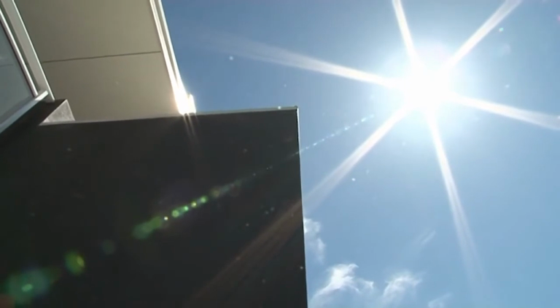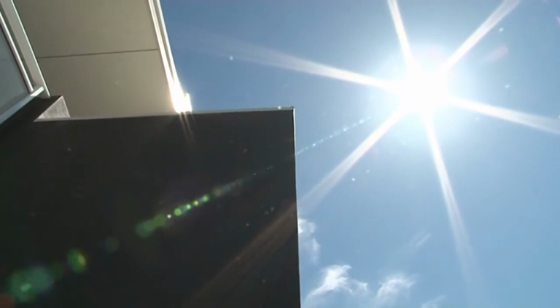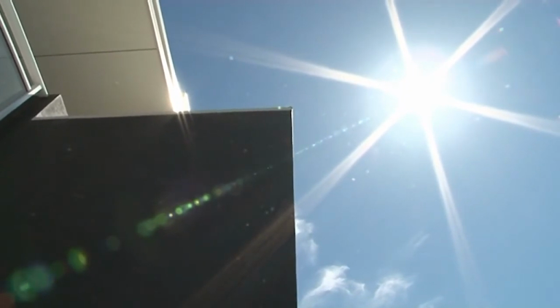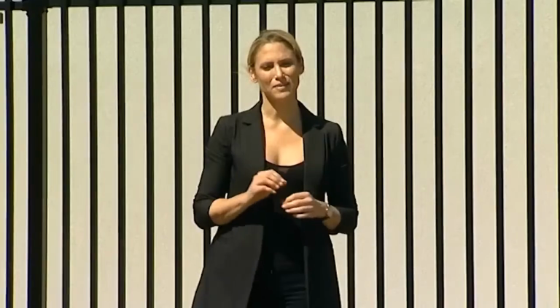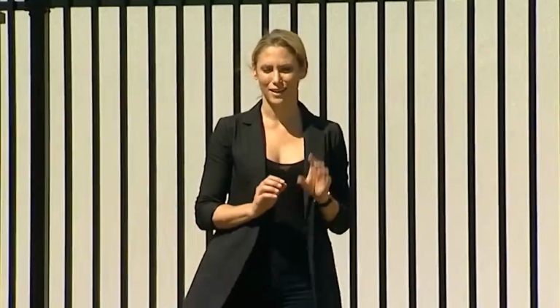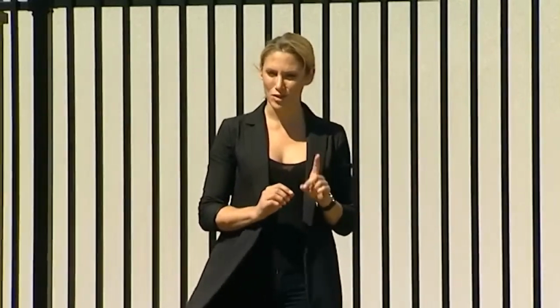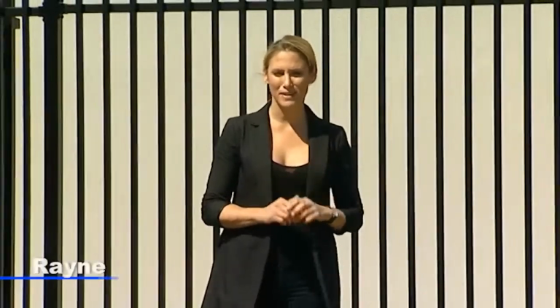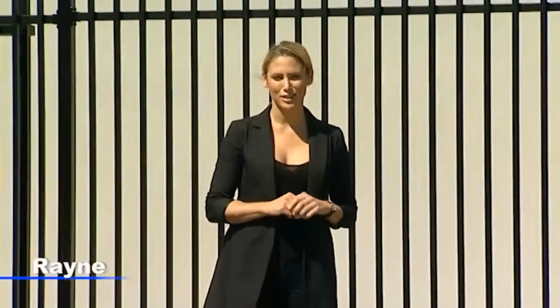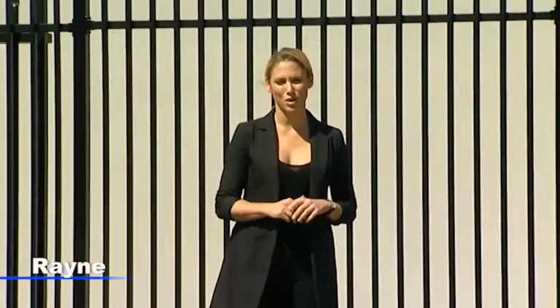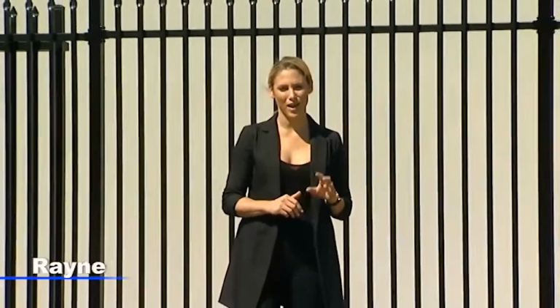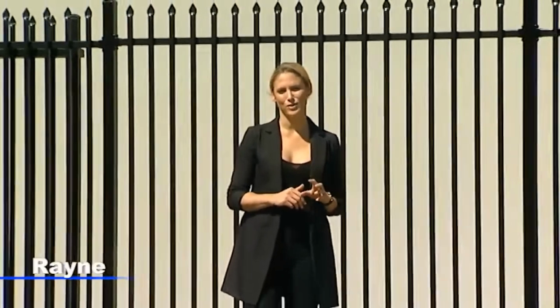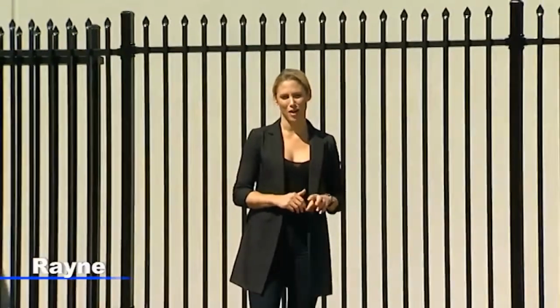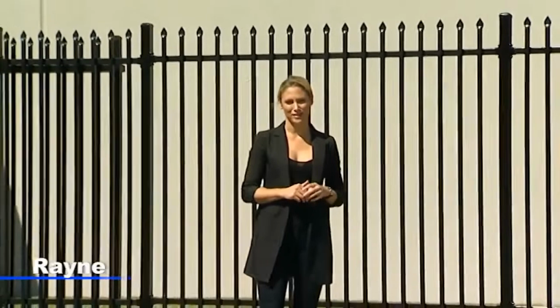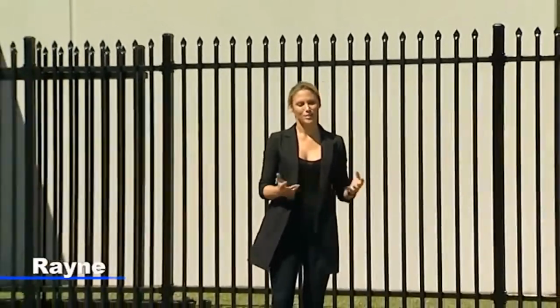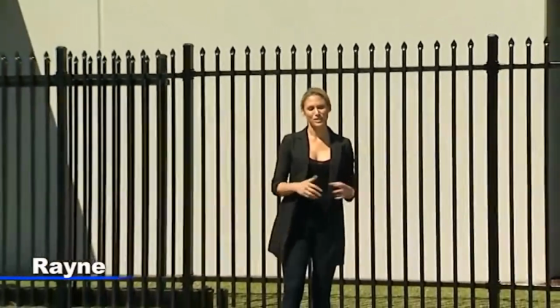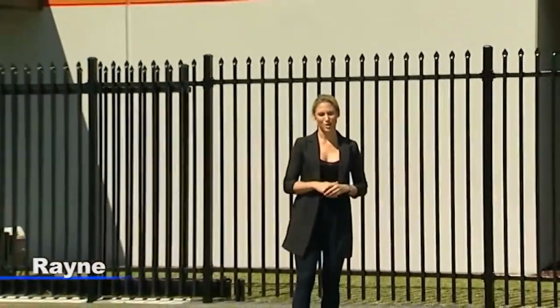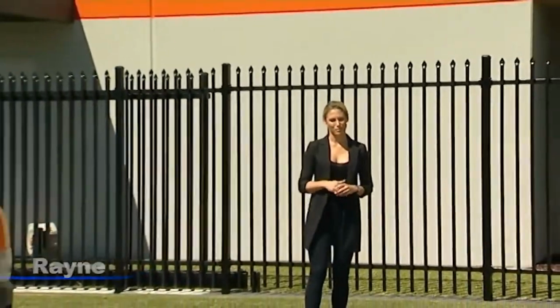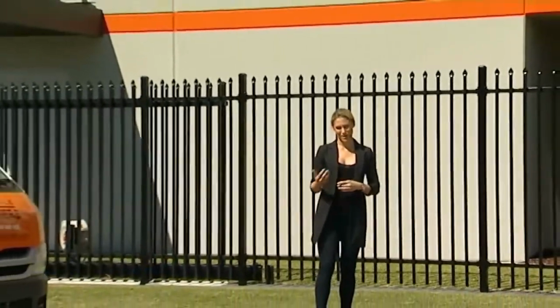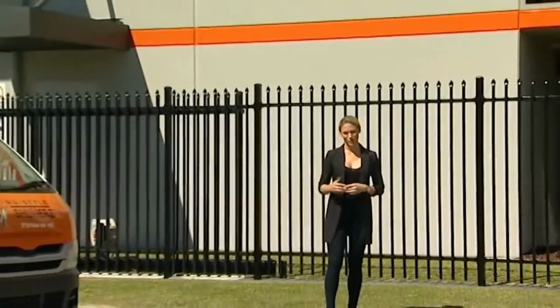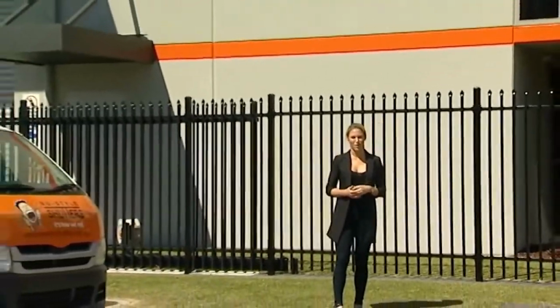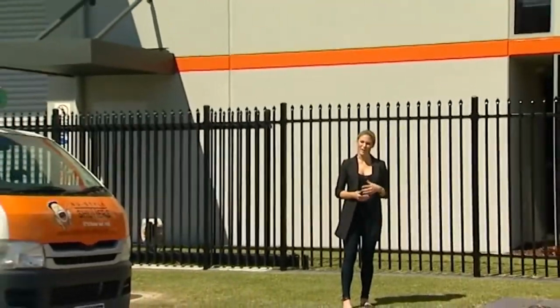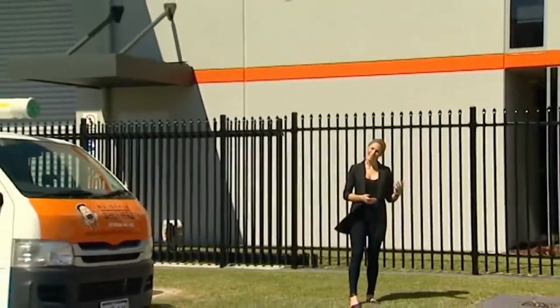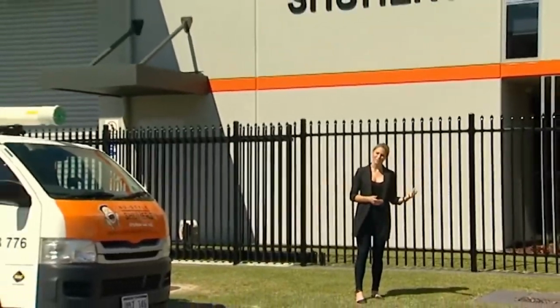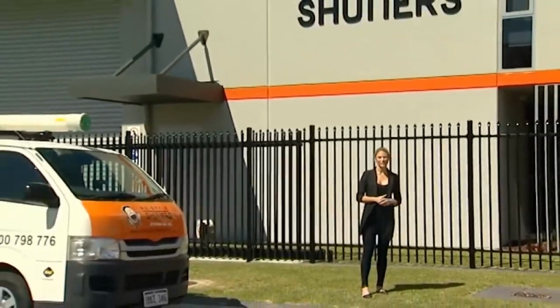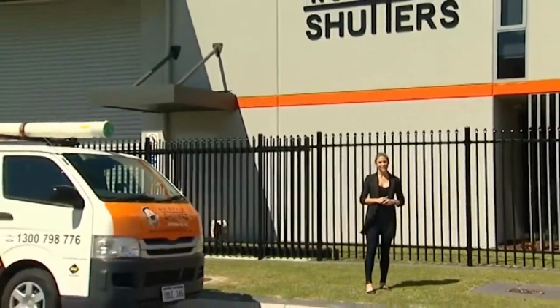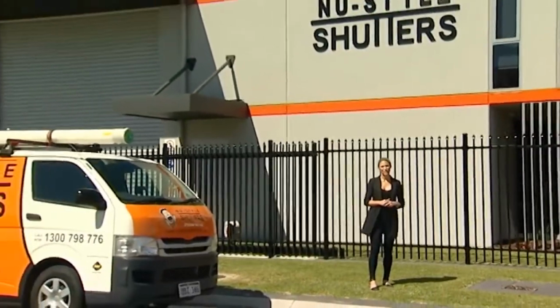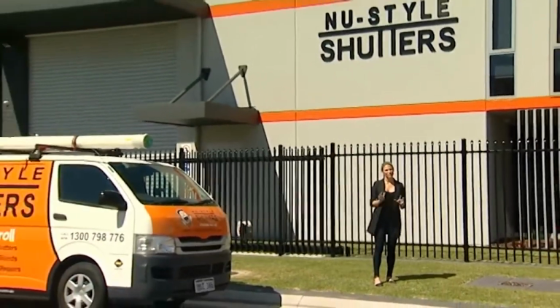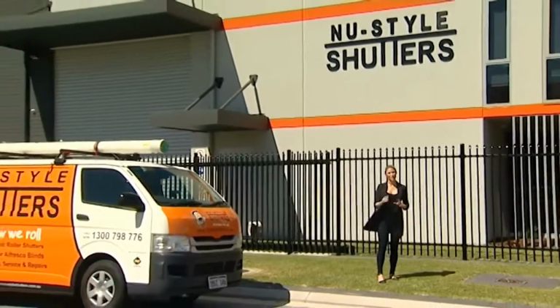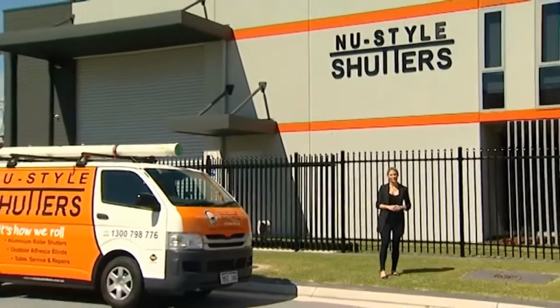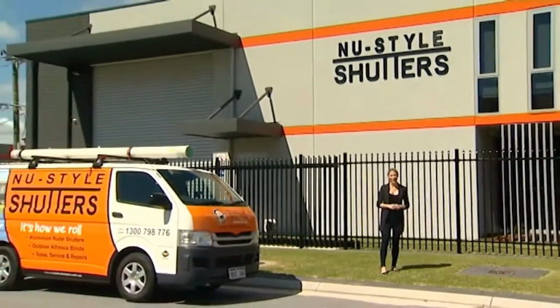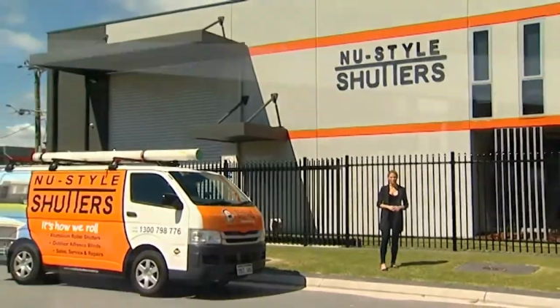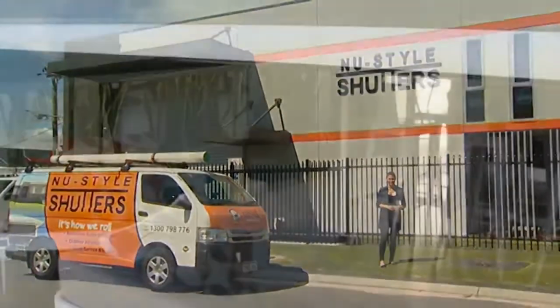Well, I've found something that gives you the ability to control your outdoor environment. Some could say a way to bring you indoors whilst remaining outdoors, and it's all thanks to New Style Shutters Outdoor Blinds.